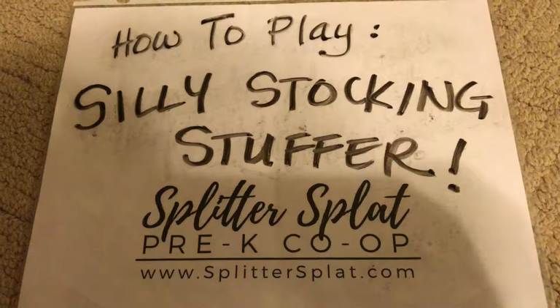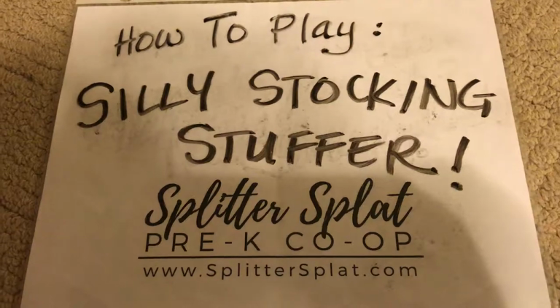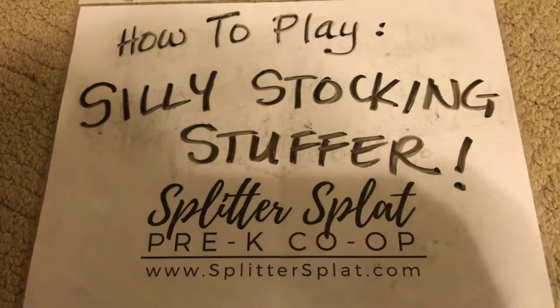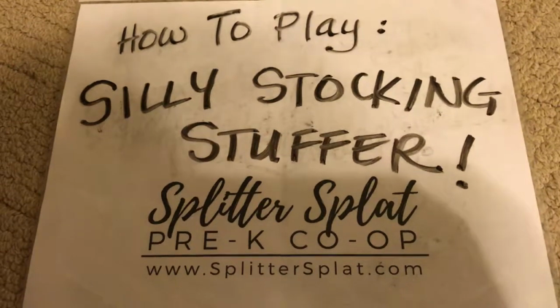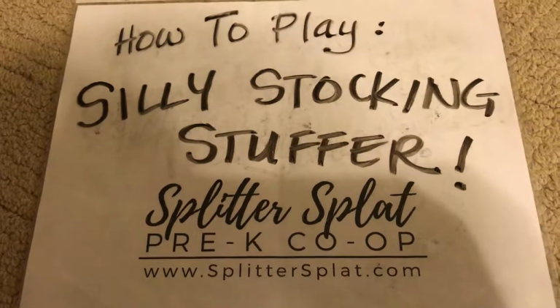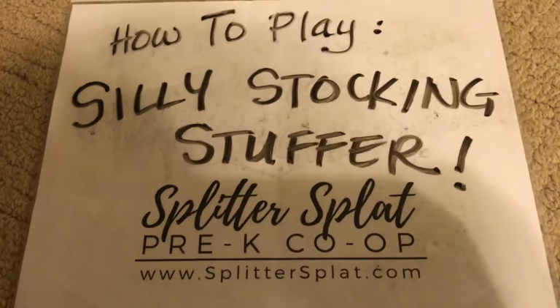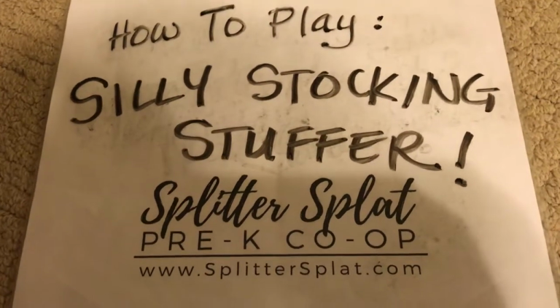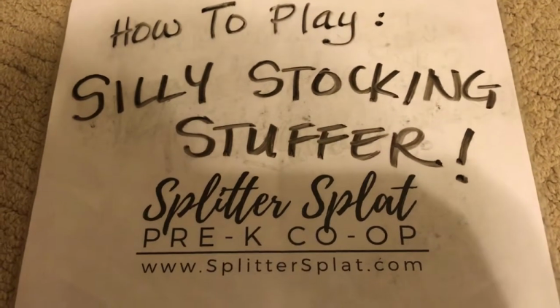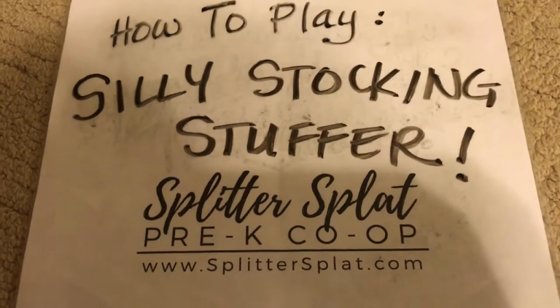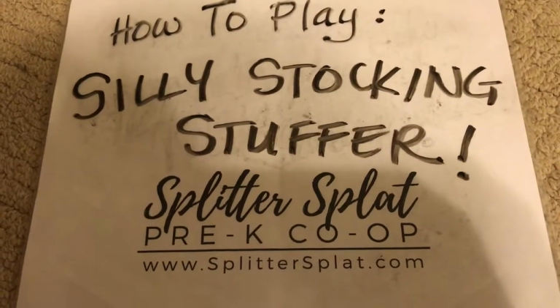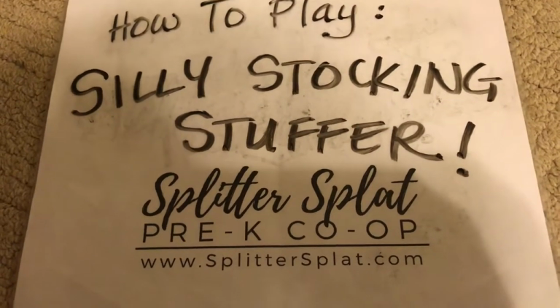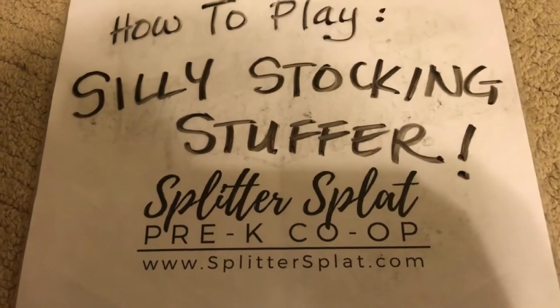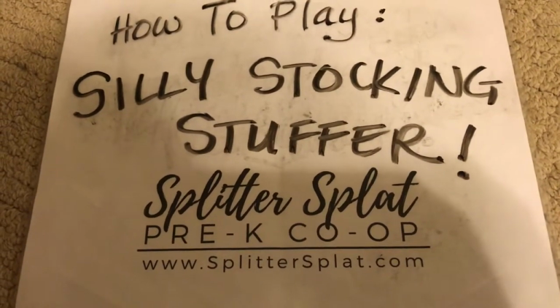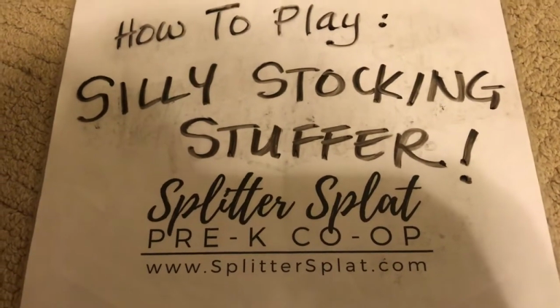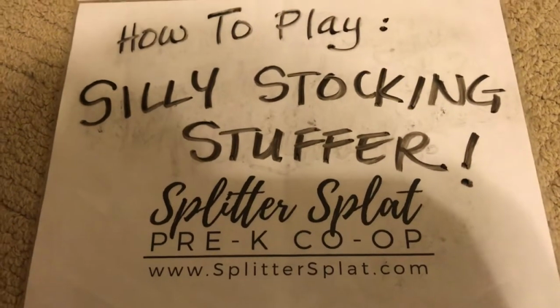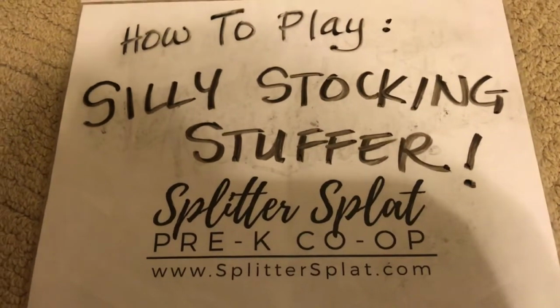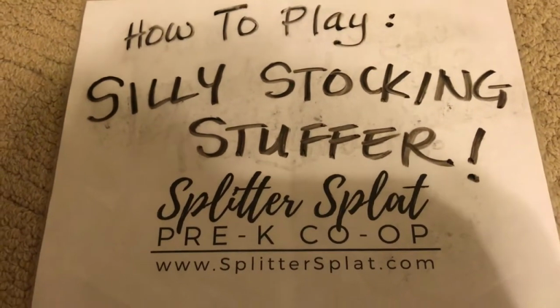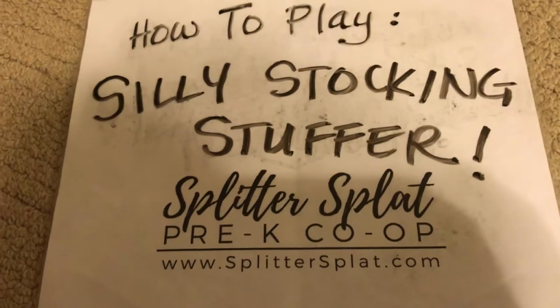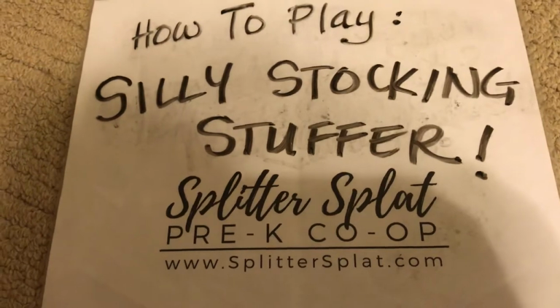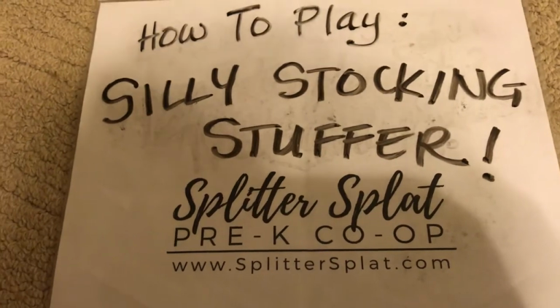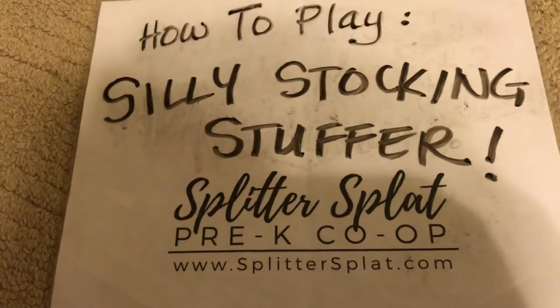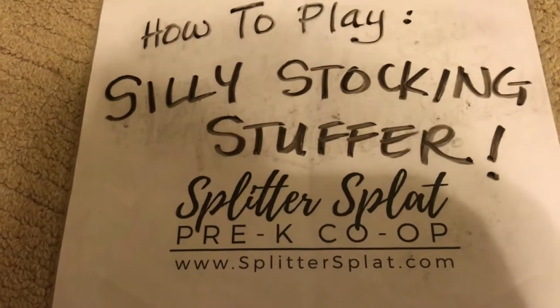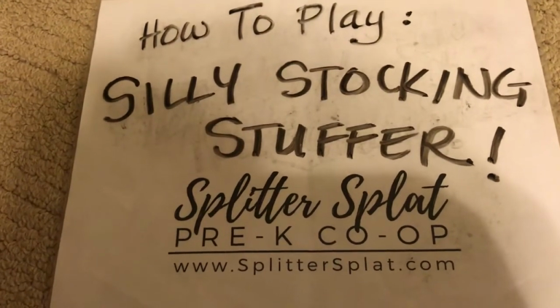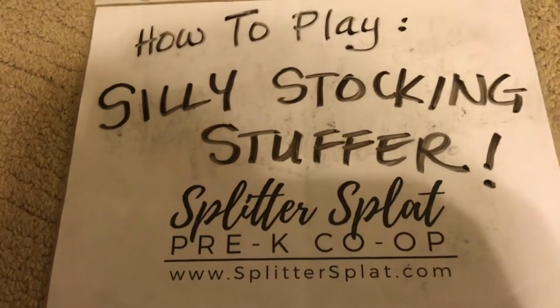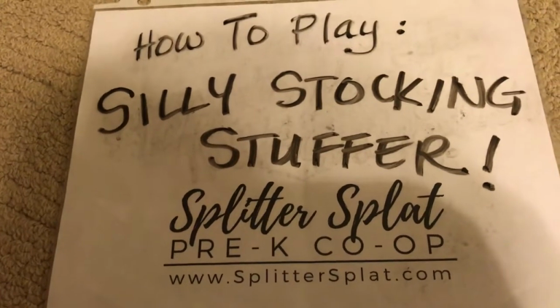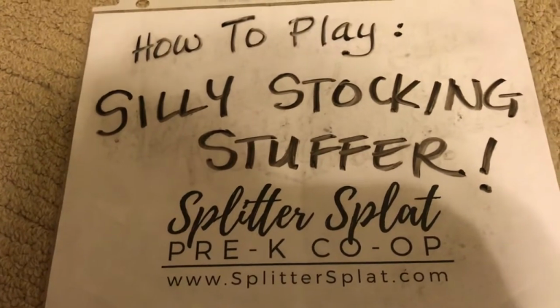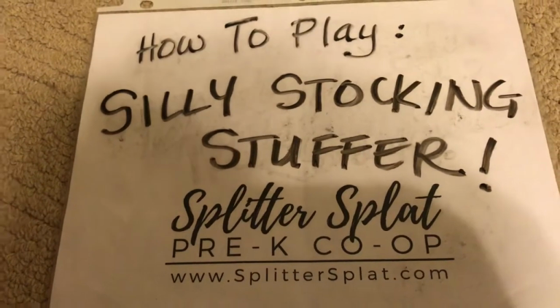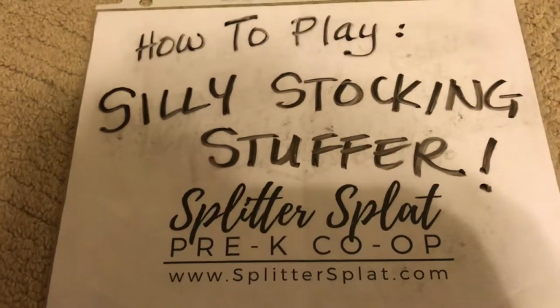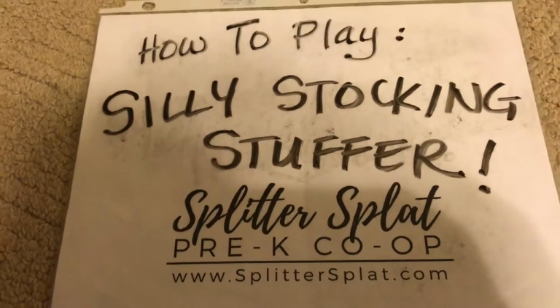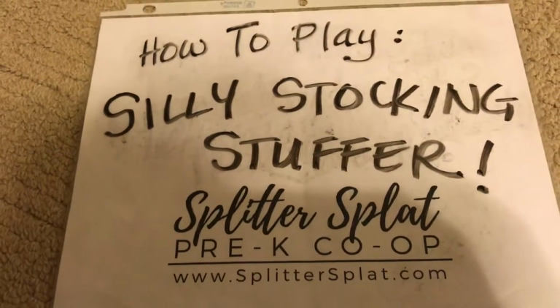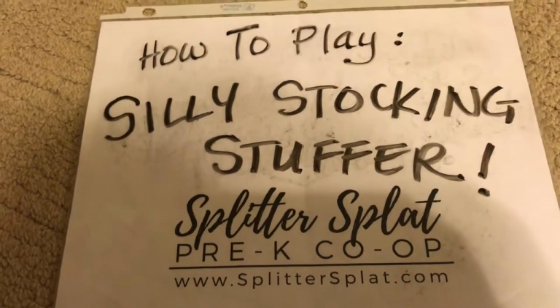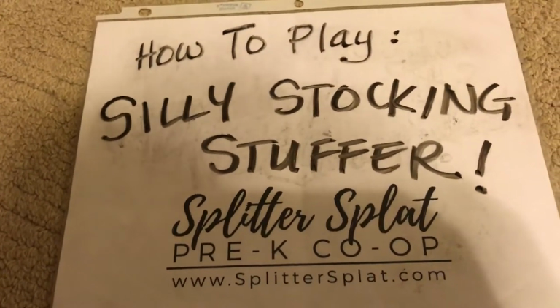Hi, the Lucas family here with Splitter Splat Pre-K Co-op. Today we want to show you how to play a brand new game that we just made up, kind of in the holiday spirit. It's called Silly Stocking Stuffer.